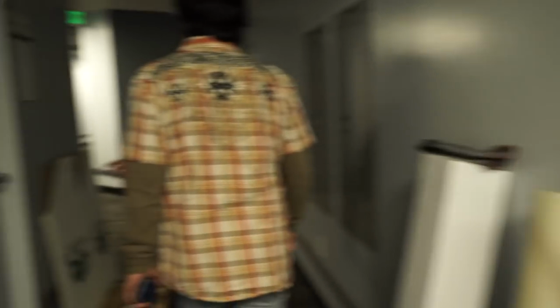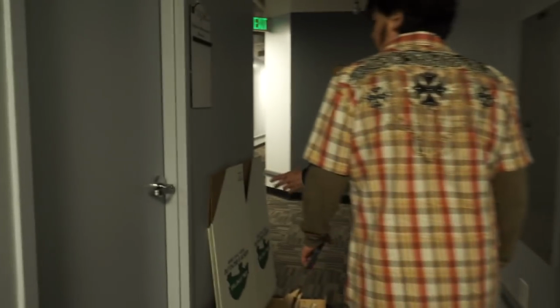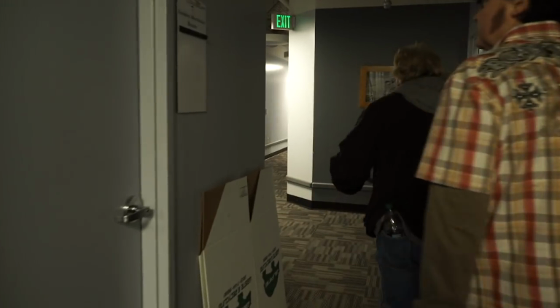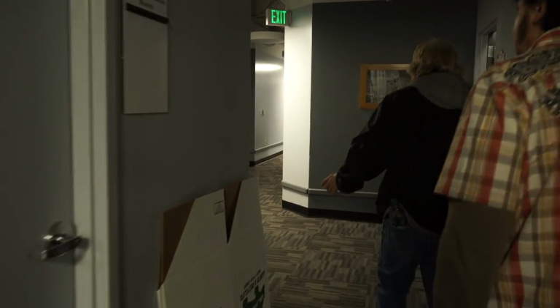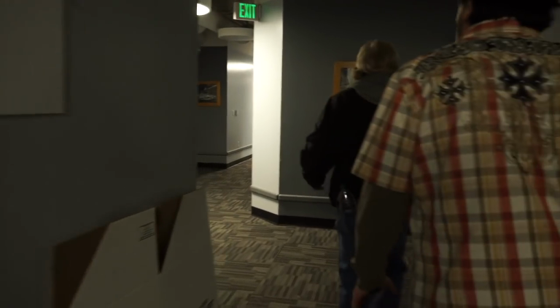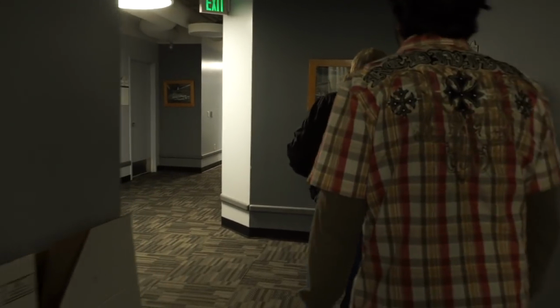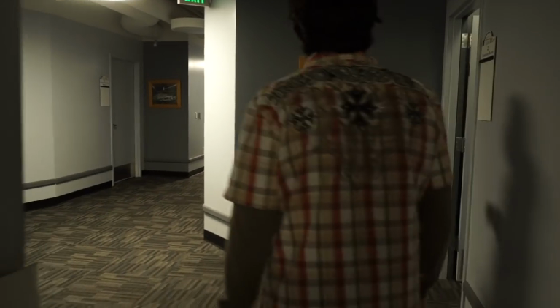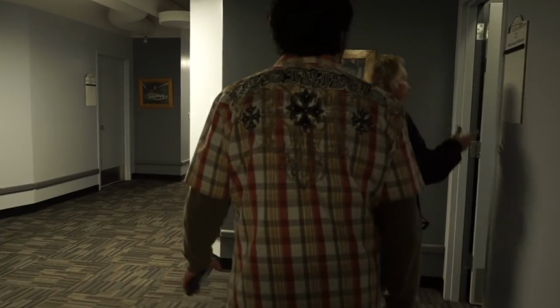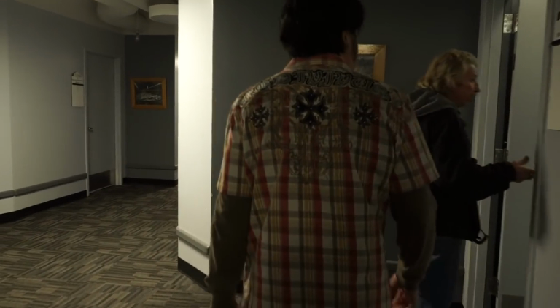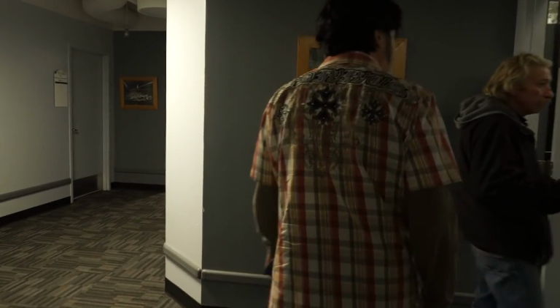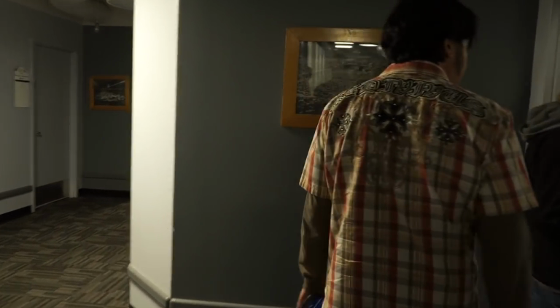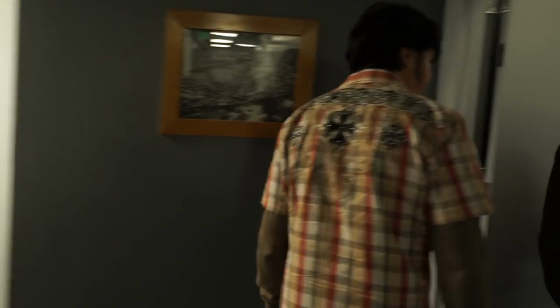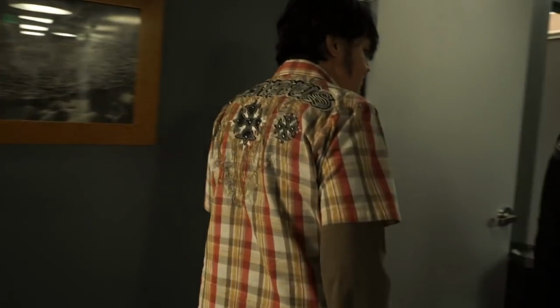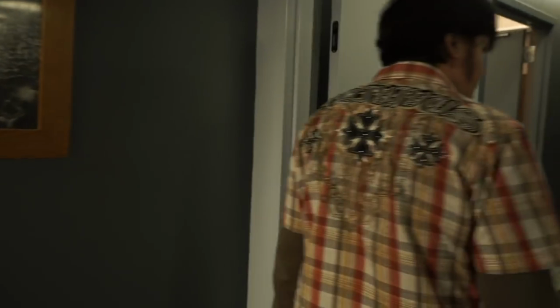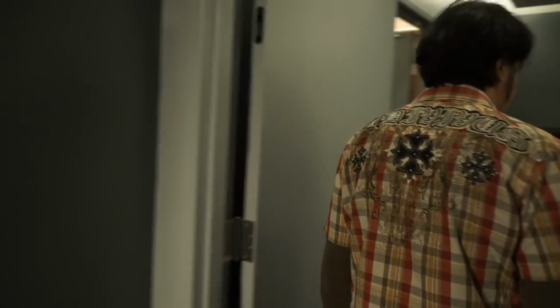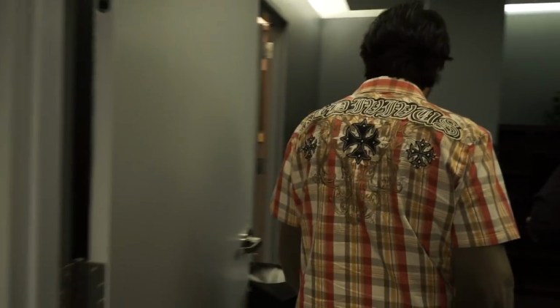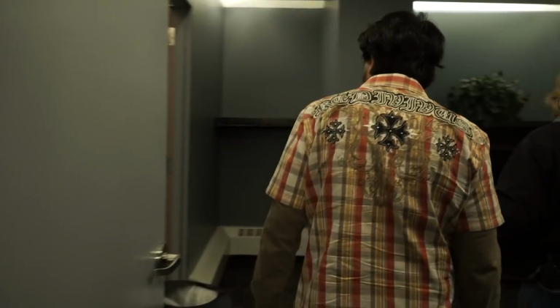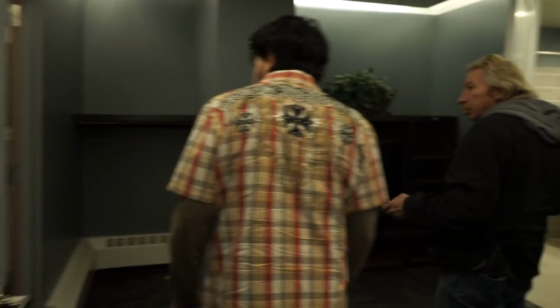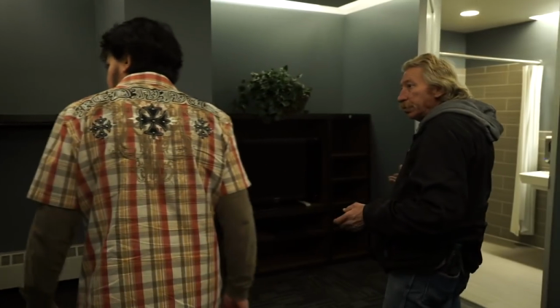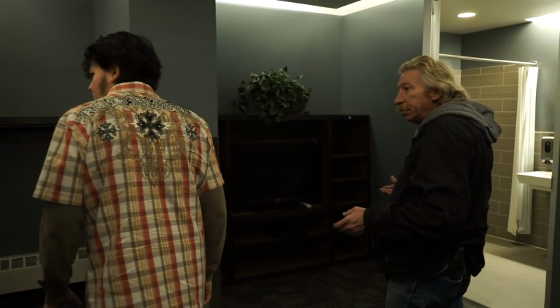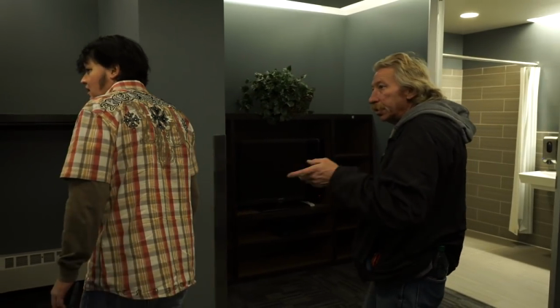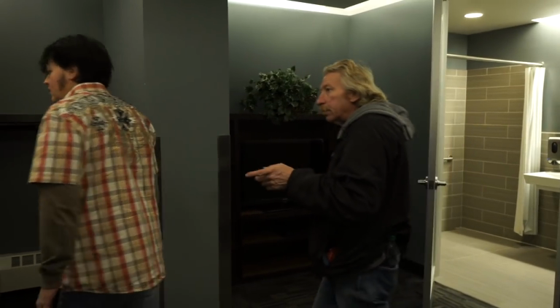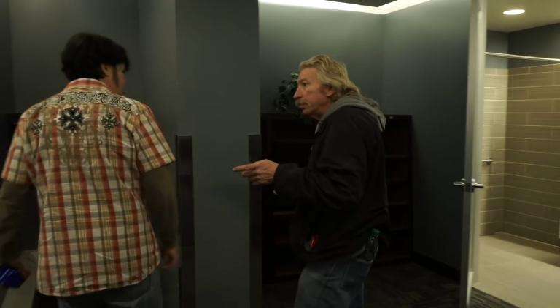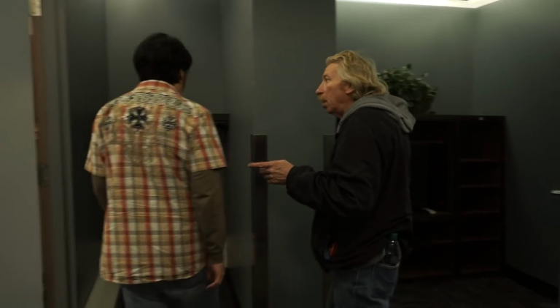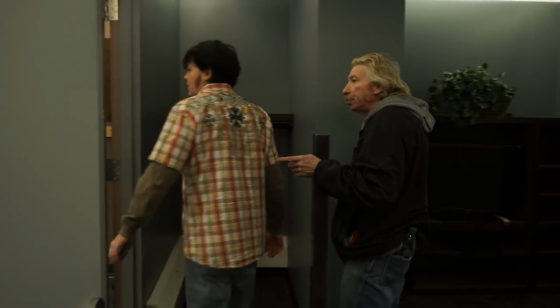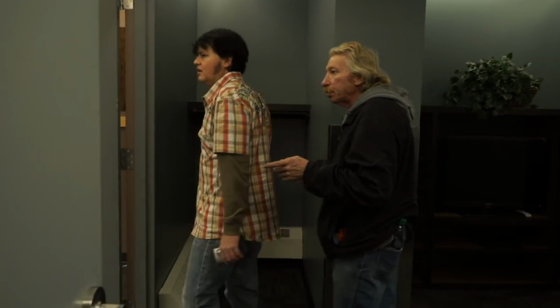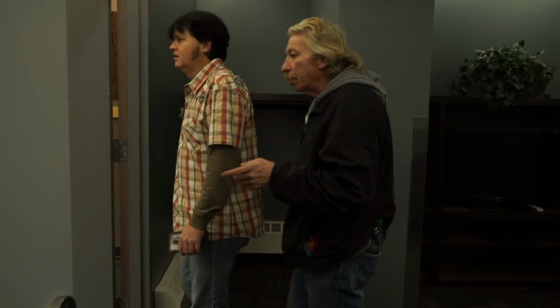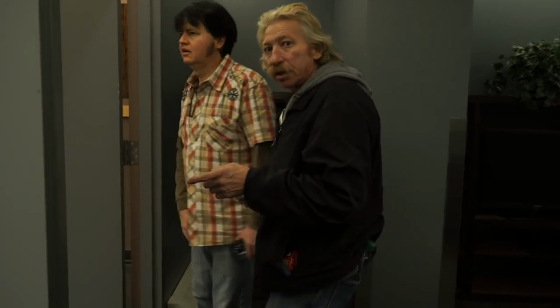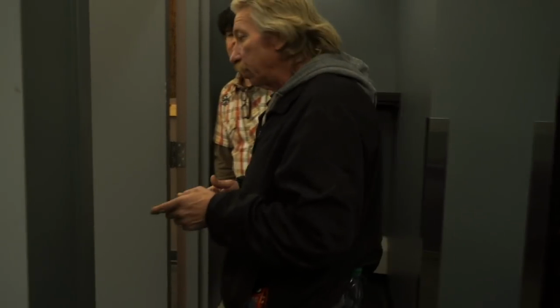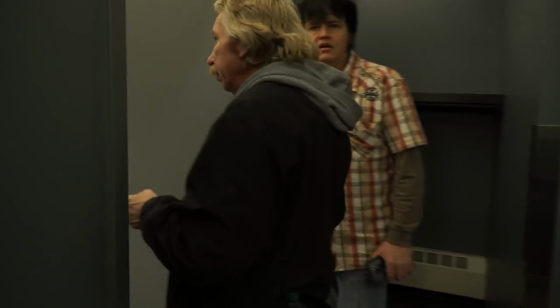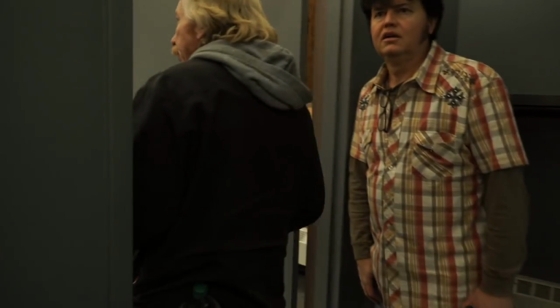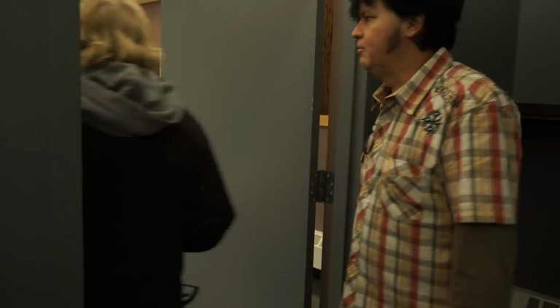The dressing rooms, of course, have all been refurbished at this point and they're very updated. But again, it's kind of cool to be in a place where the Stones, The Who, Sinatra, and just about everybody you can imagine from that era had played.